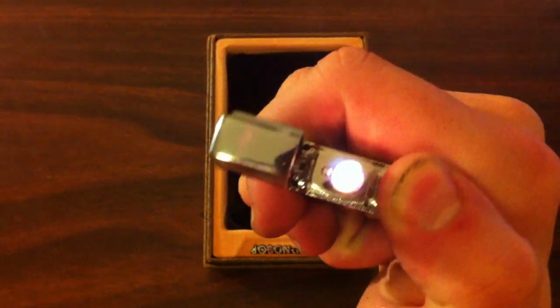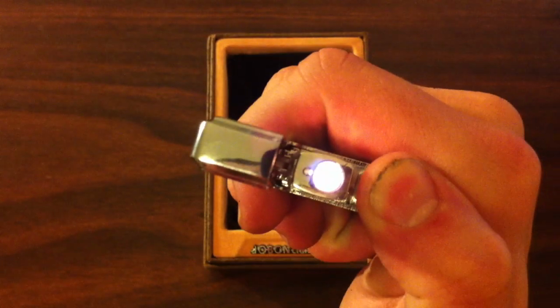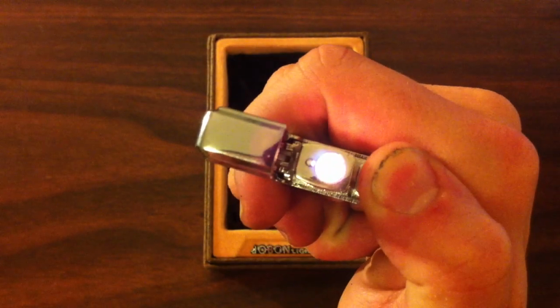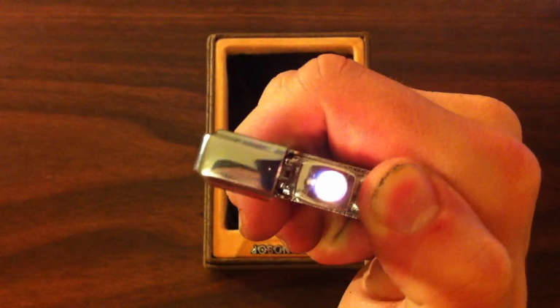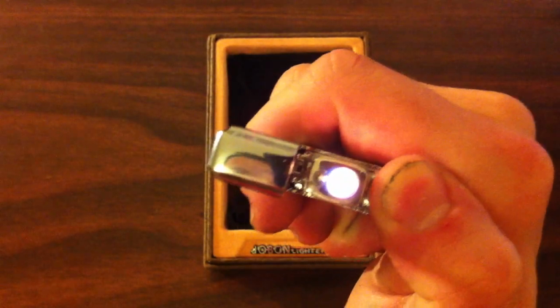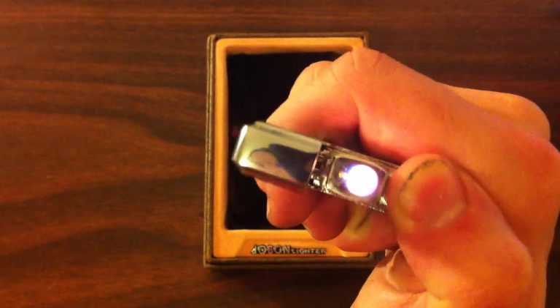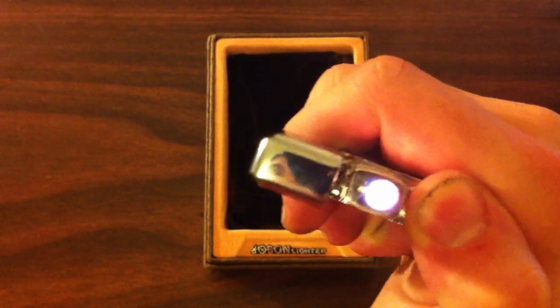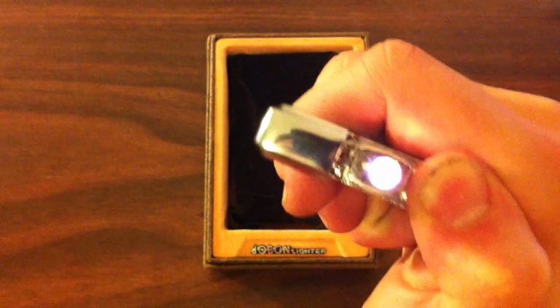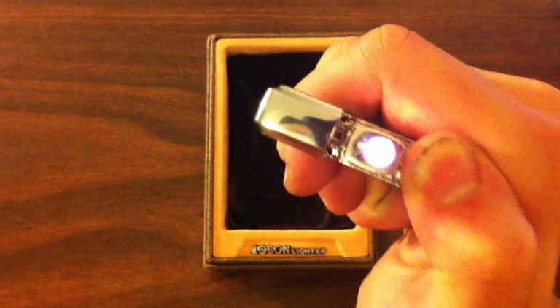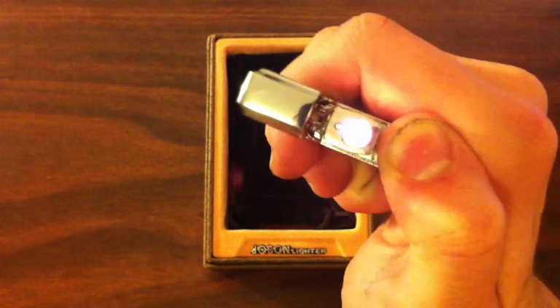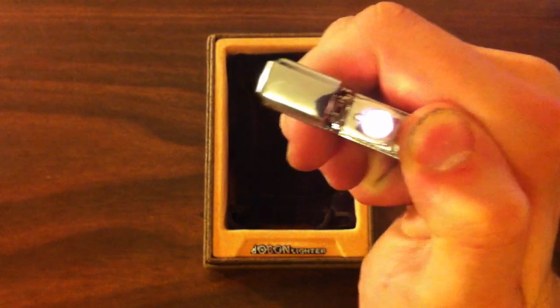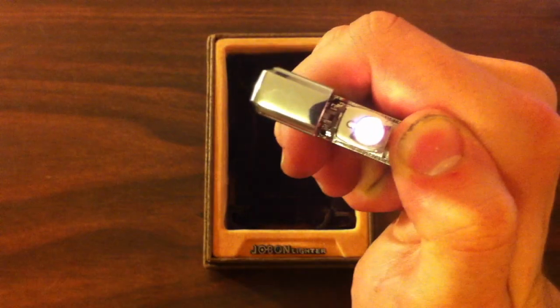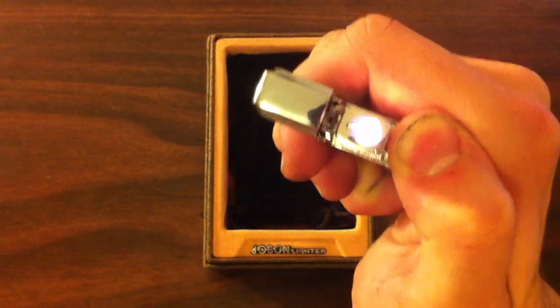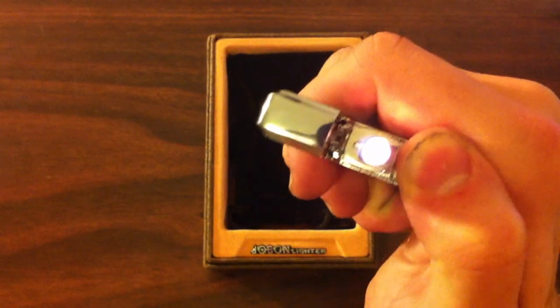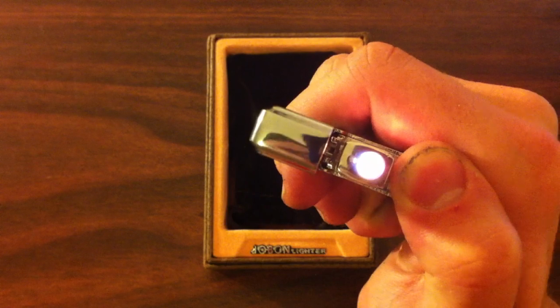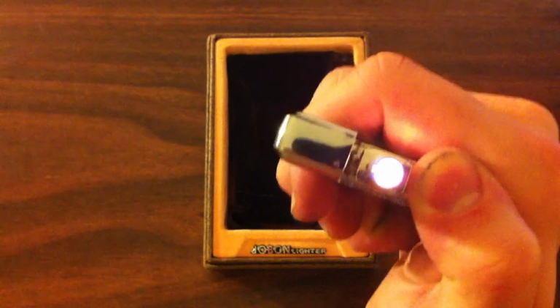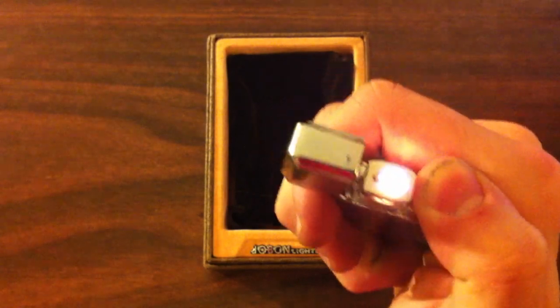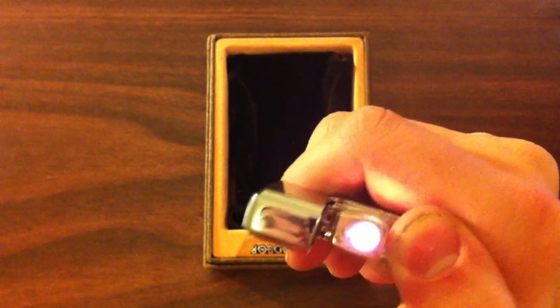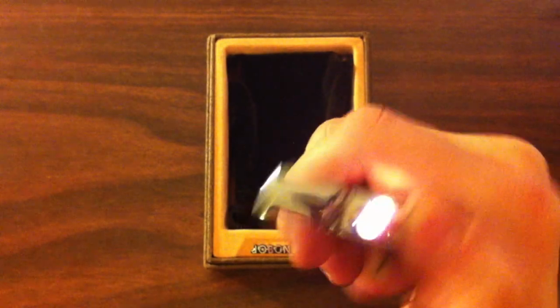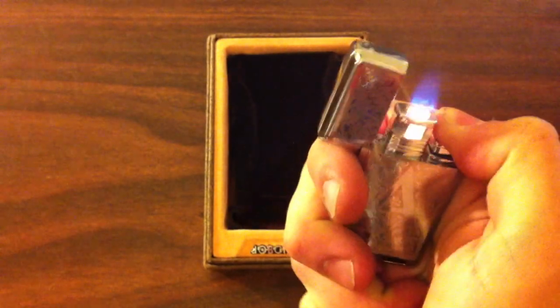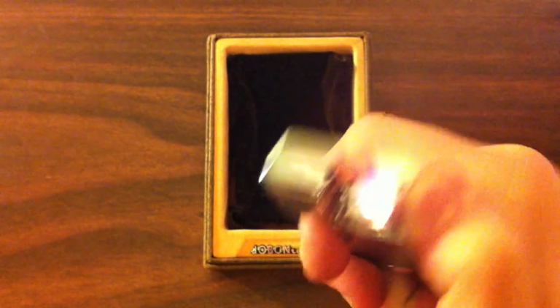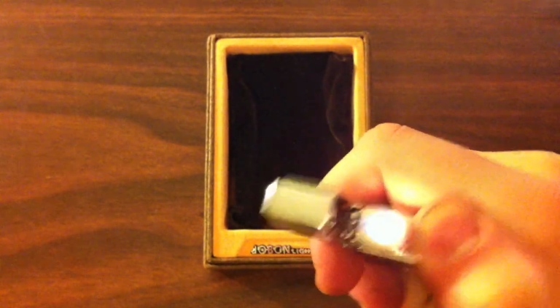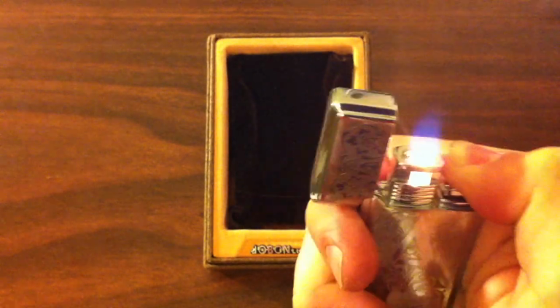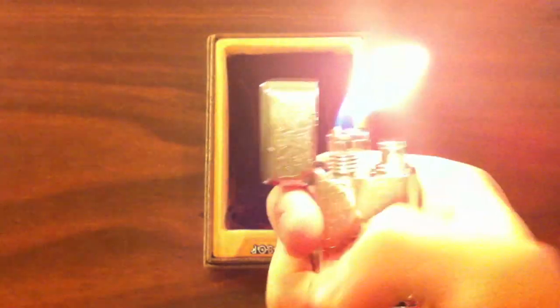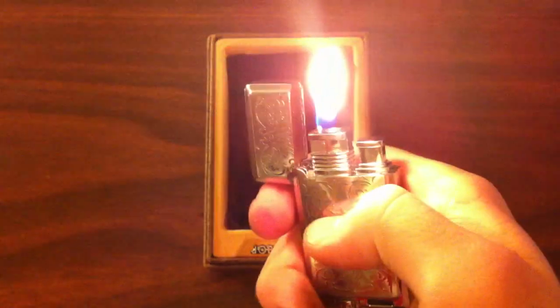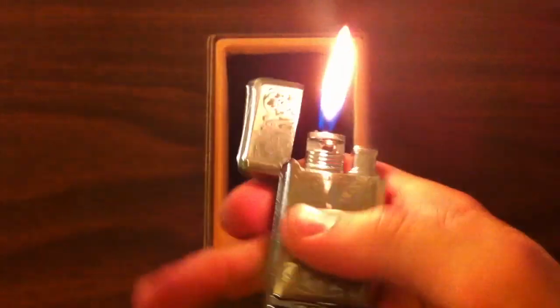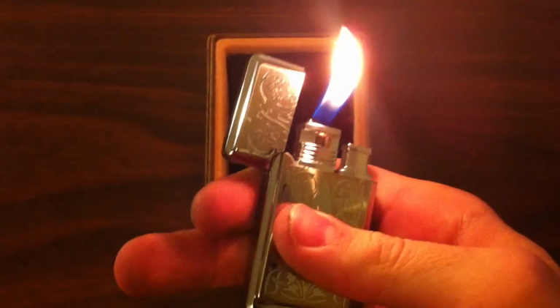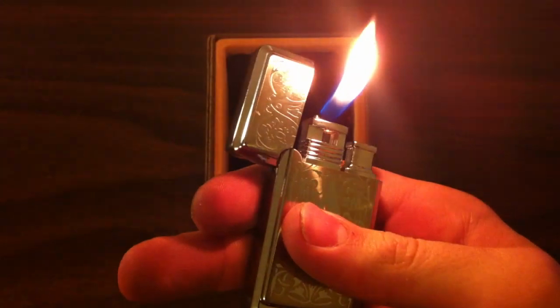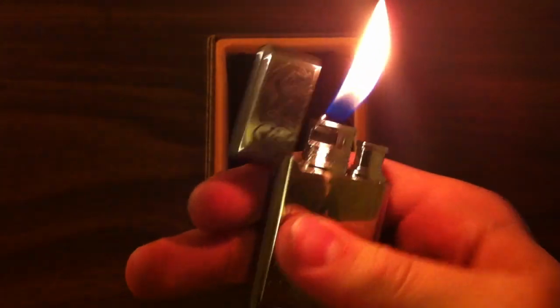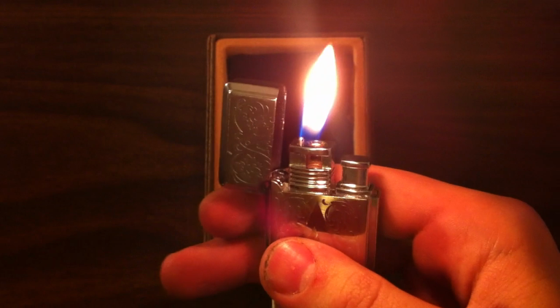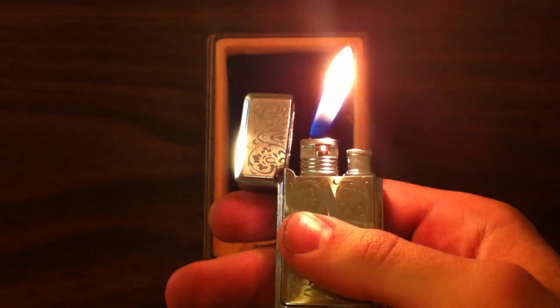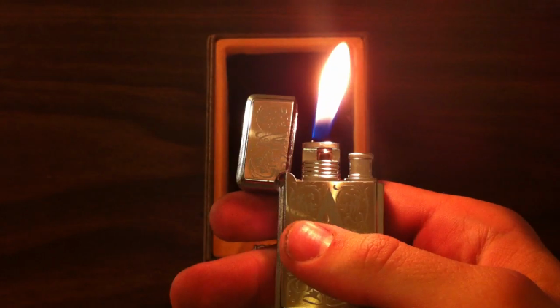And as you can see, it's windproof. It has like a filament lighting in the center that's keeping it nice and heated. And then there's your regular flame.